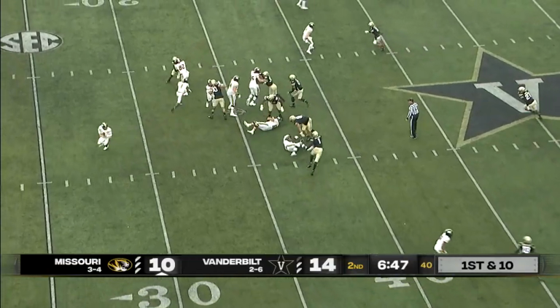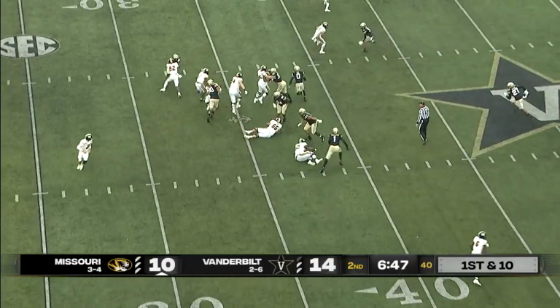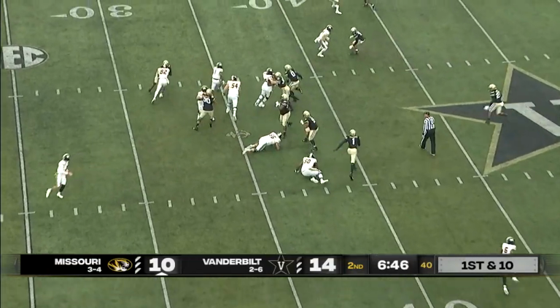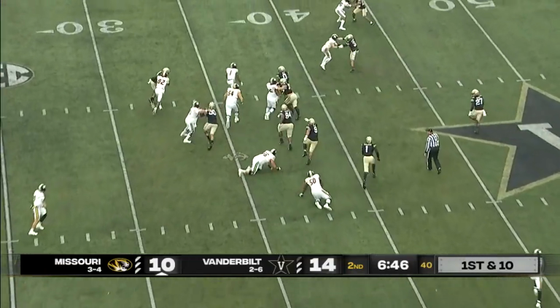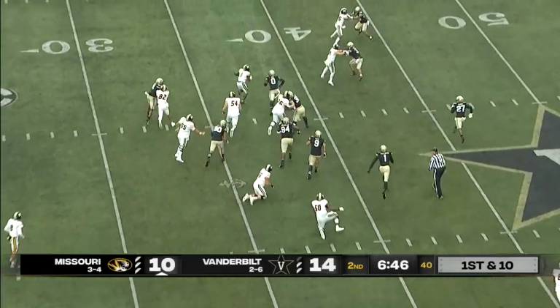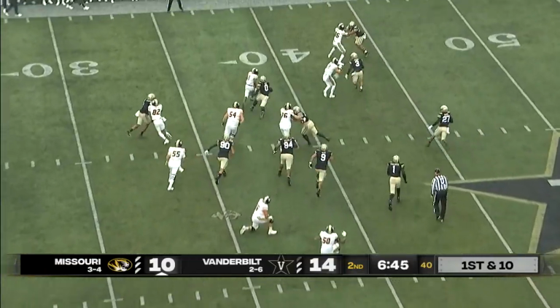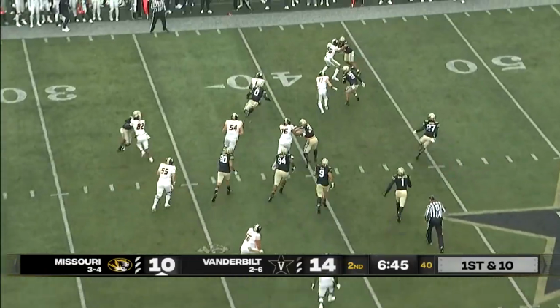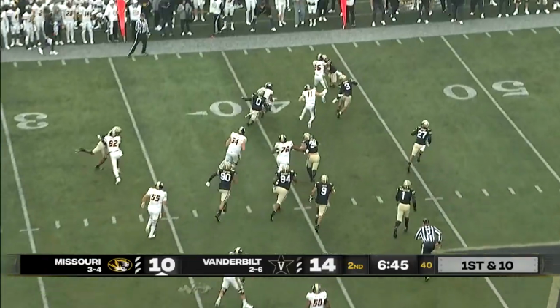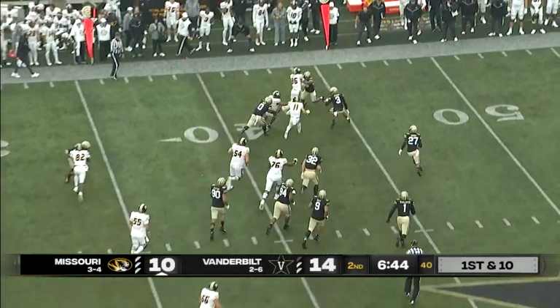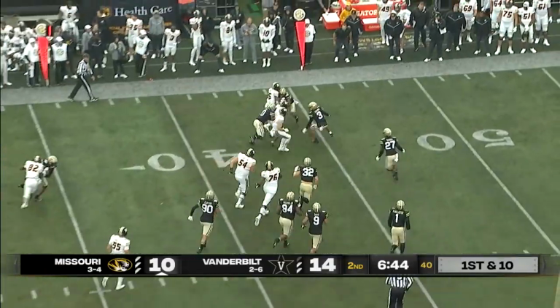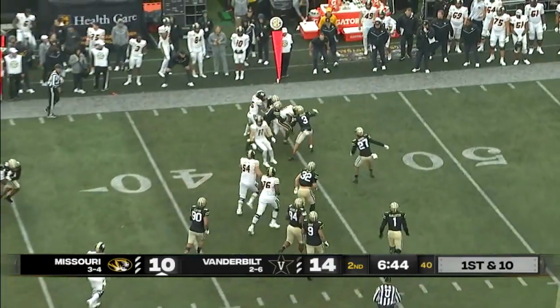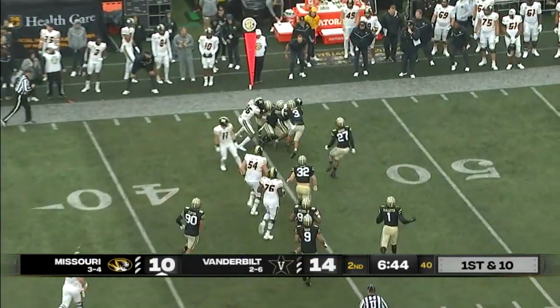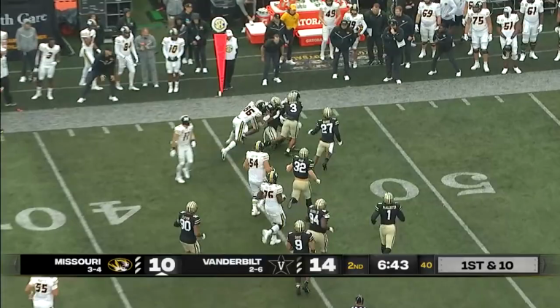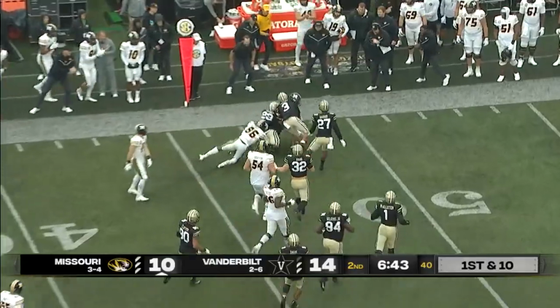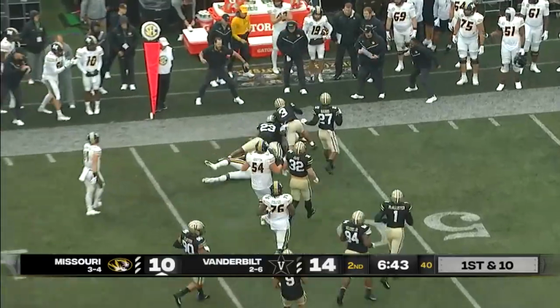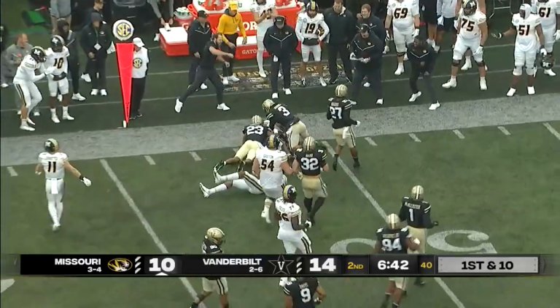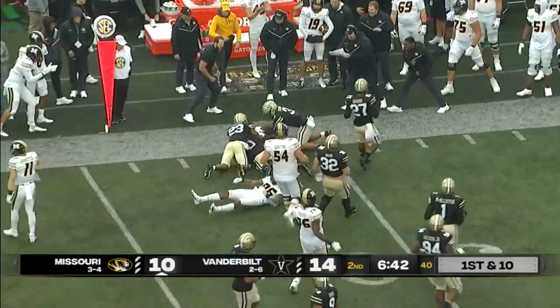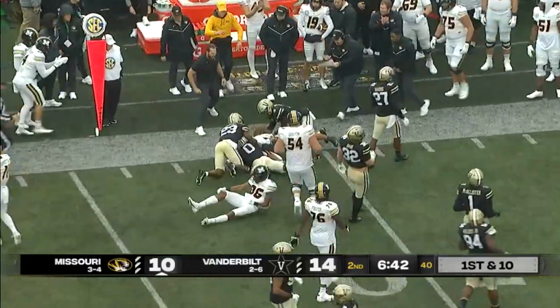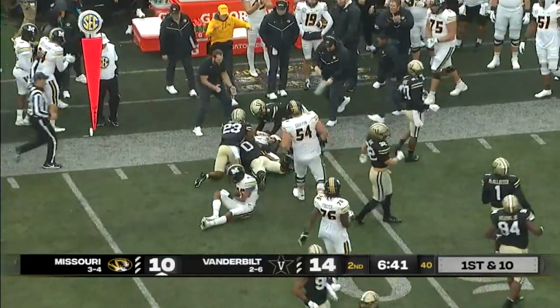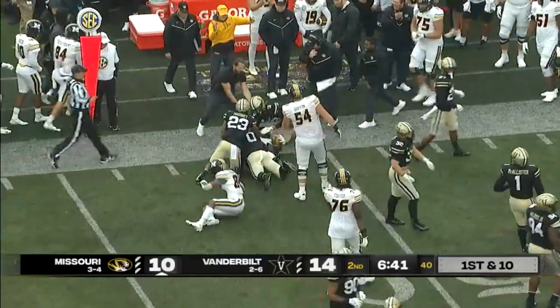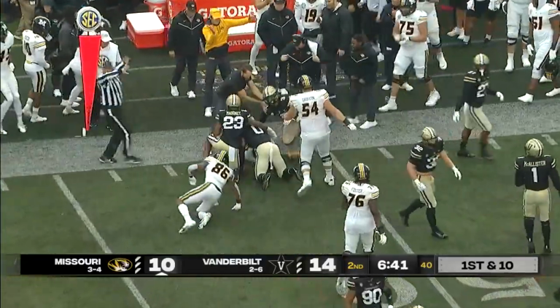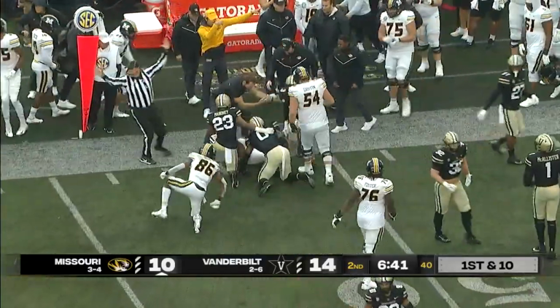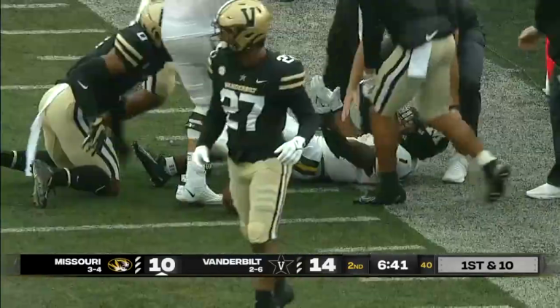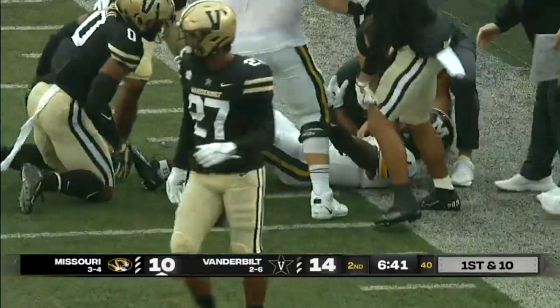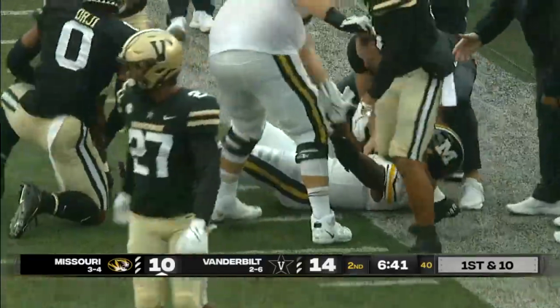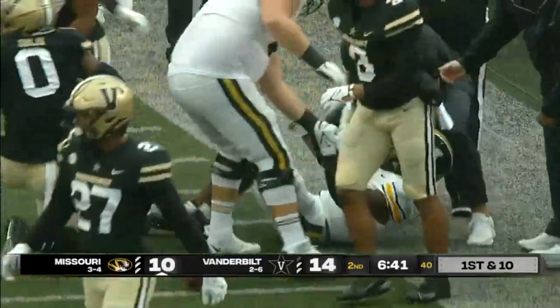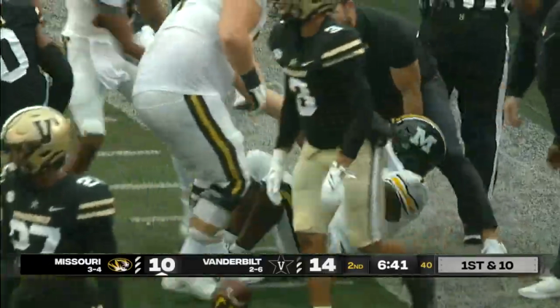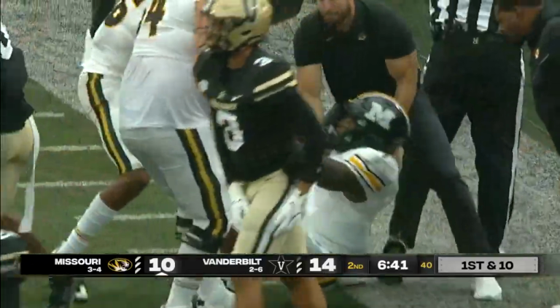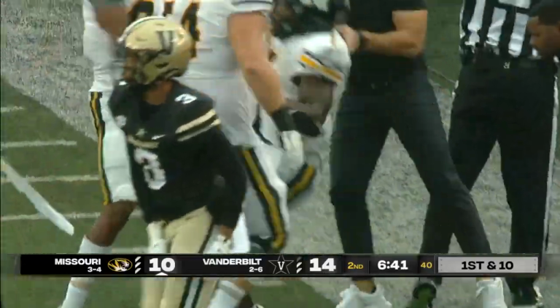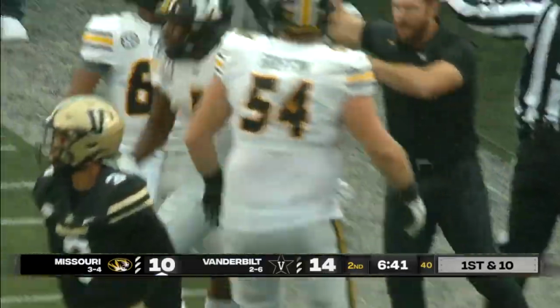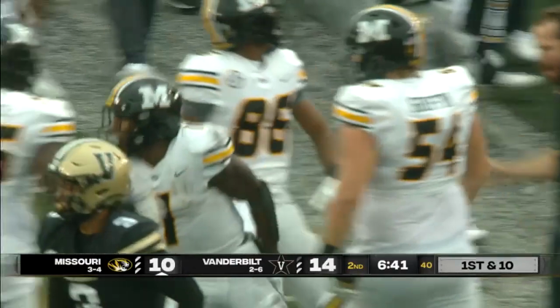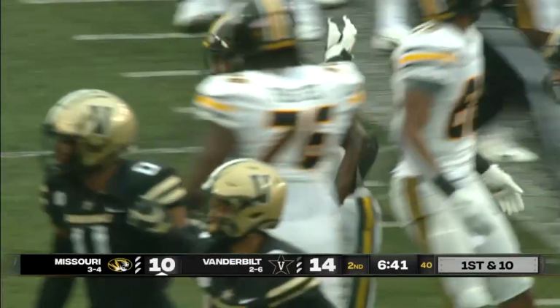Beatty left side. There's a big hole for Tyler. He turns it to the 45, out to the 48-yard line. That's a run of 12.